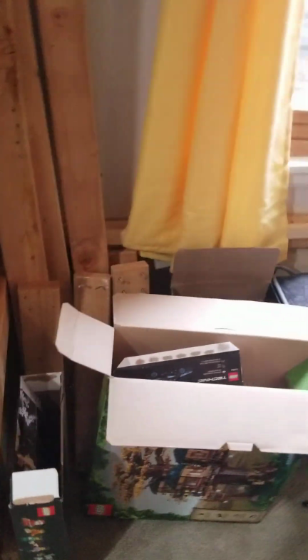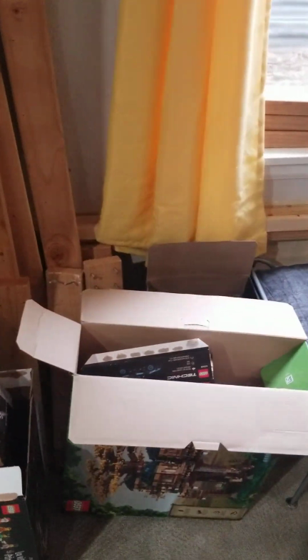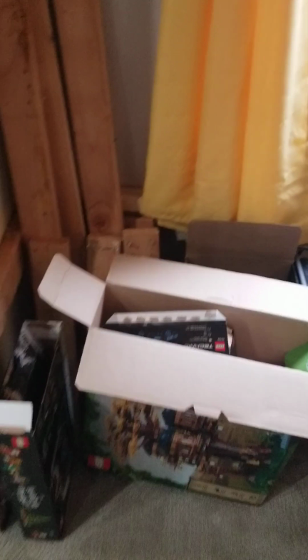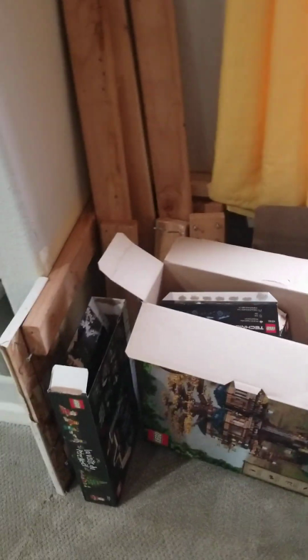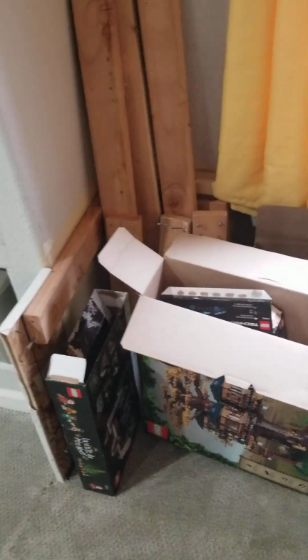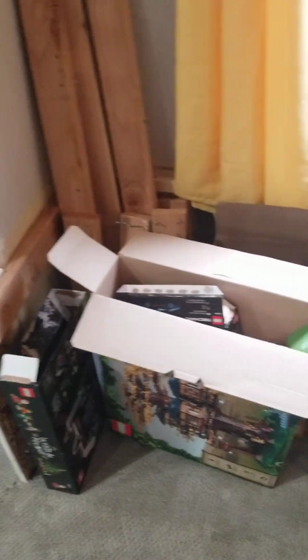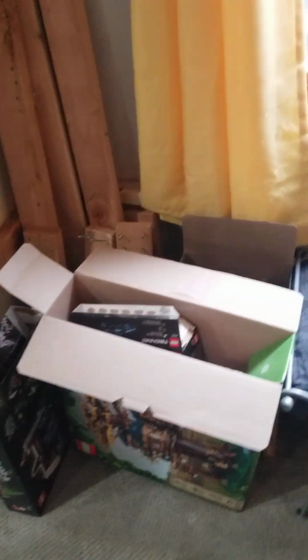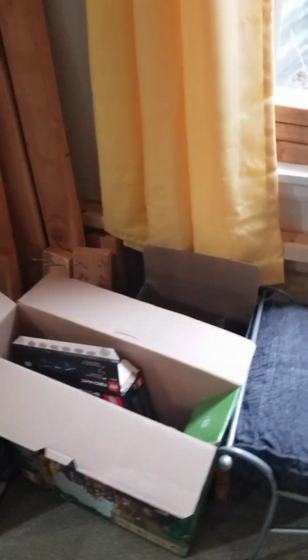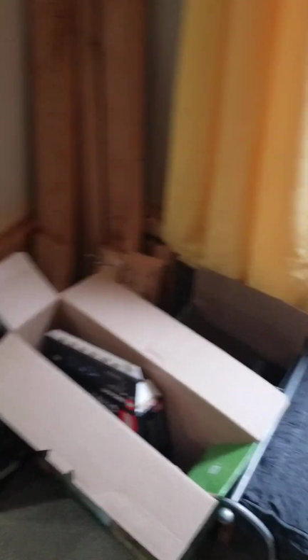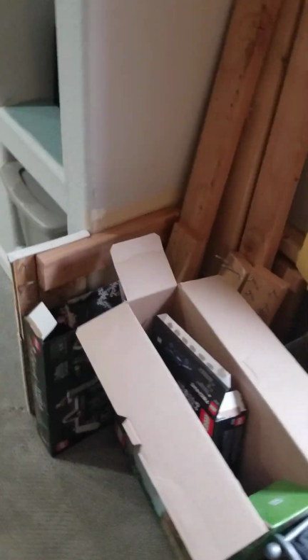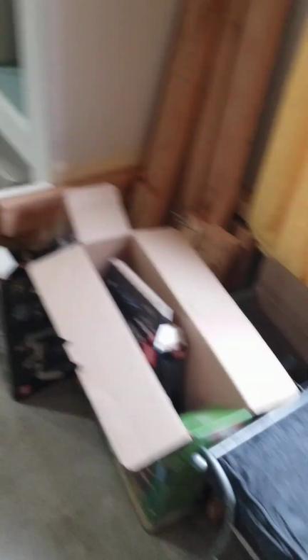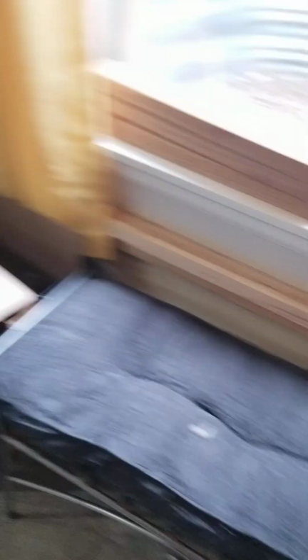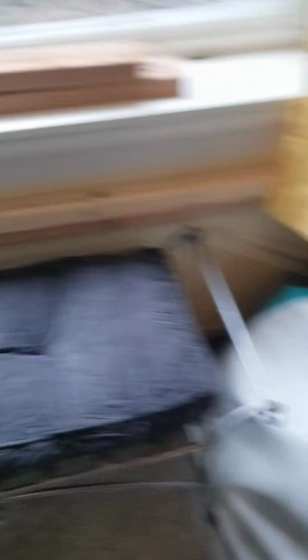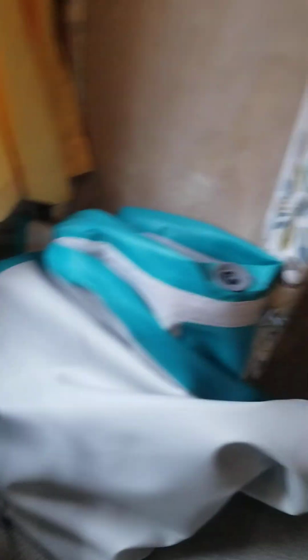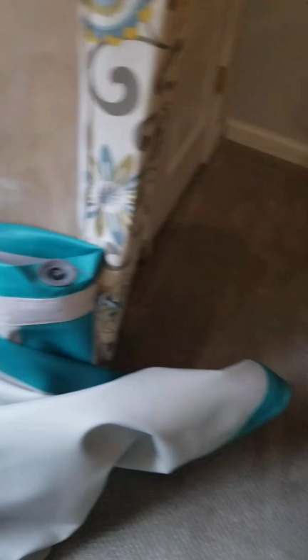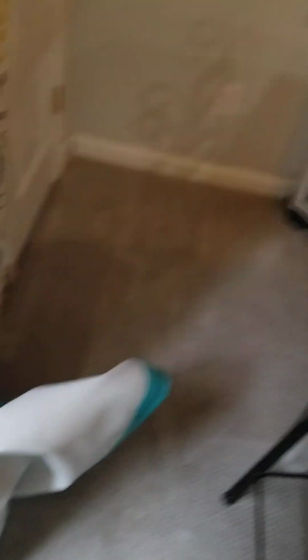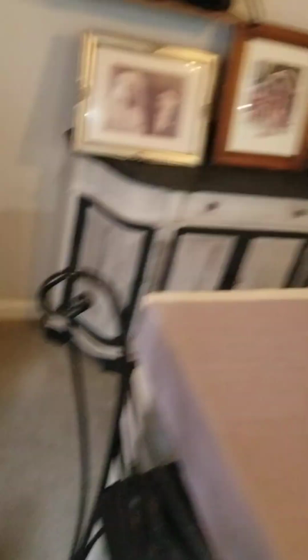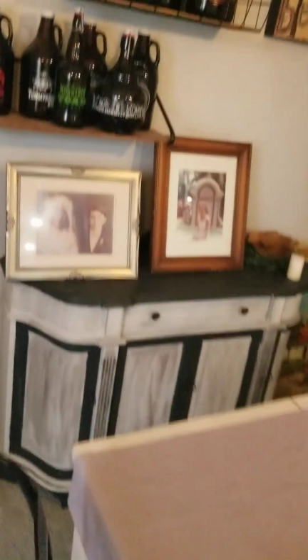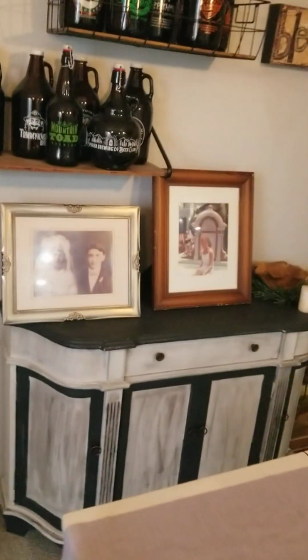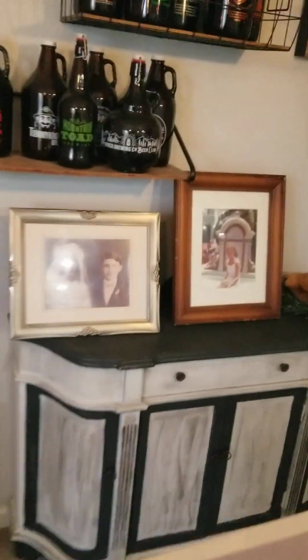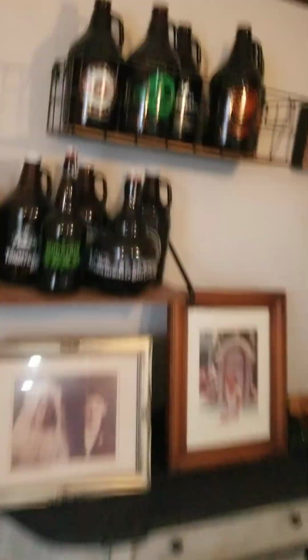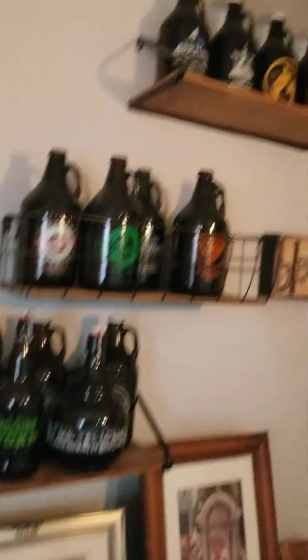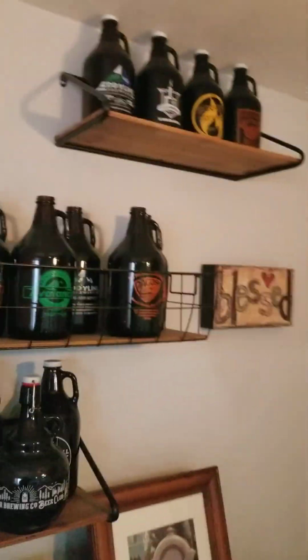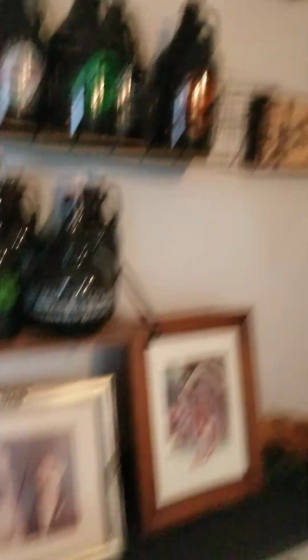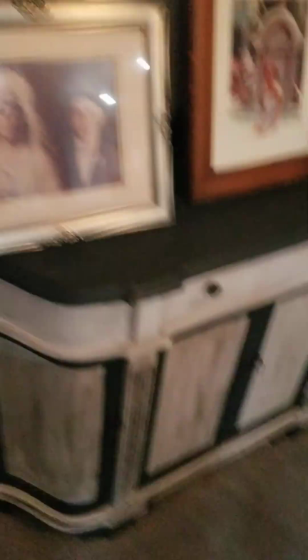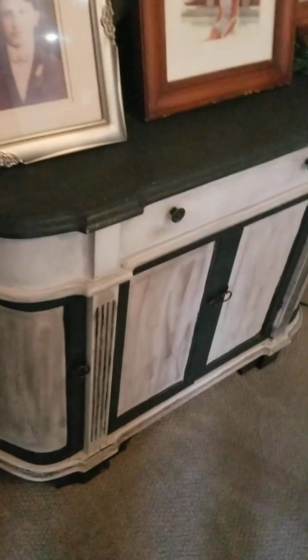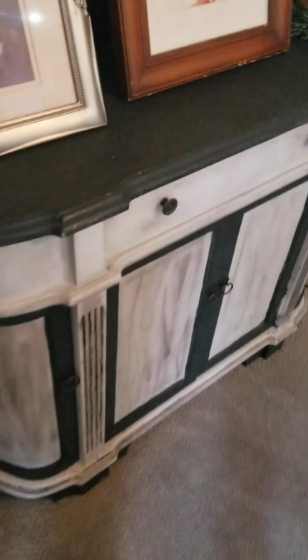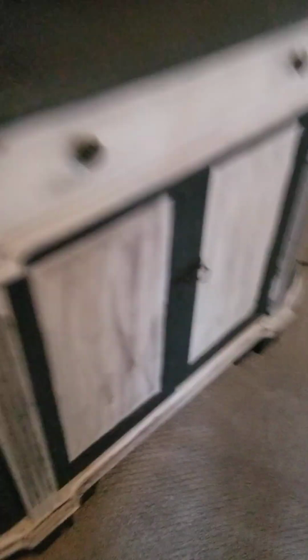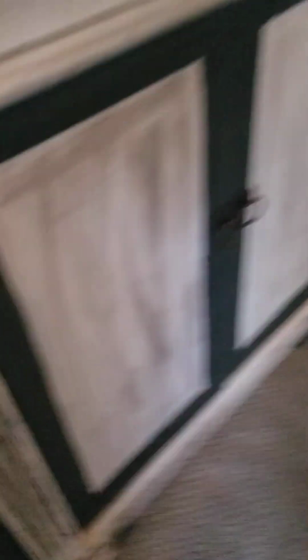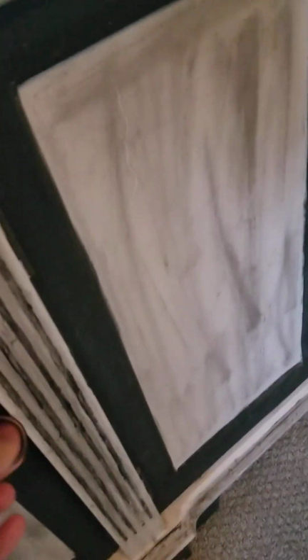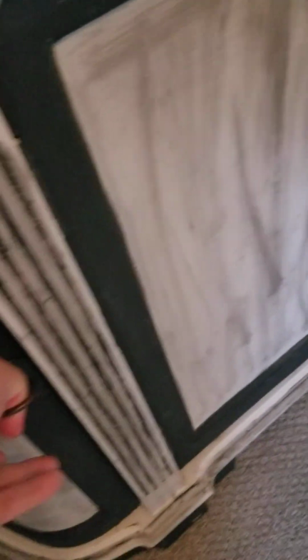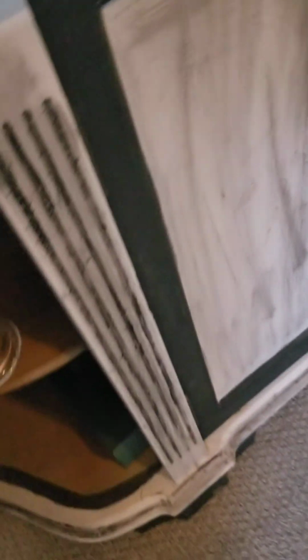This is where our toy chest is — we took it all out. We have beer down here; my family drinks.